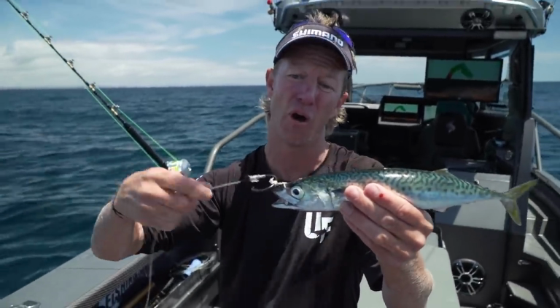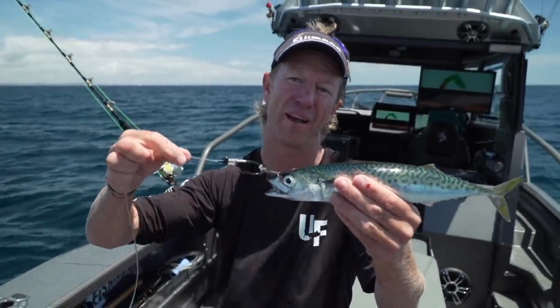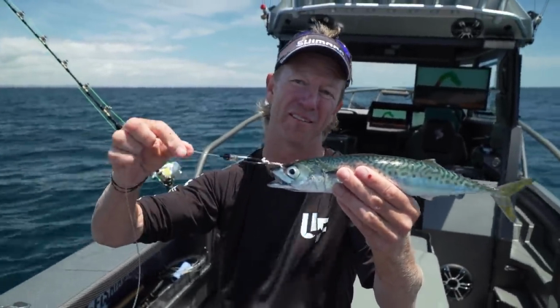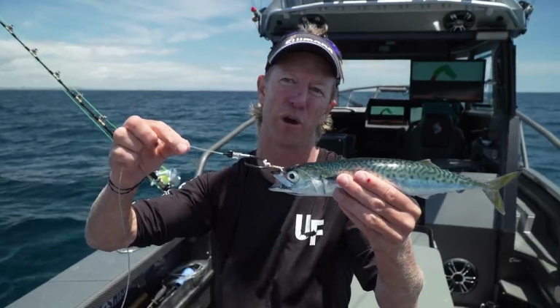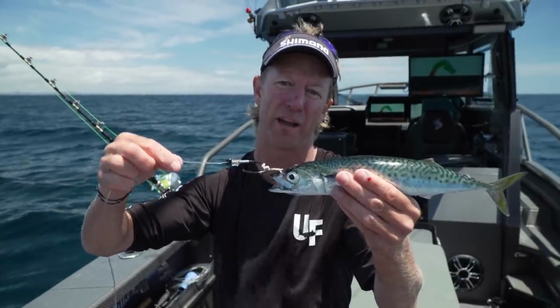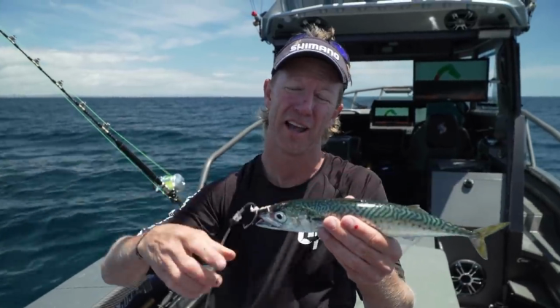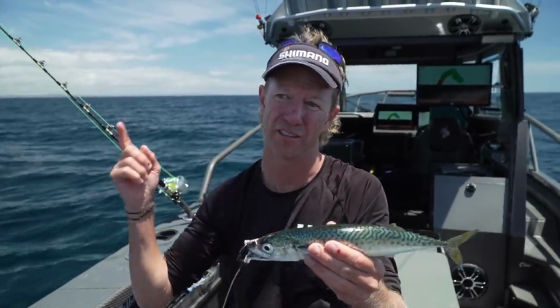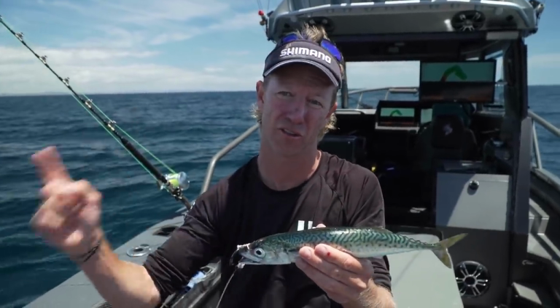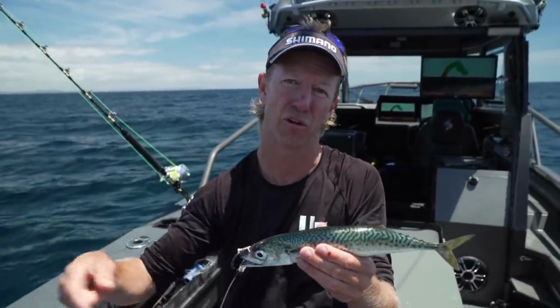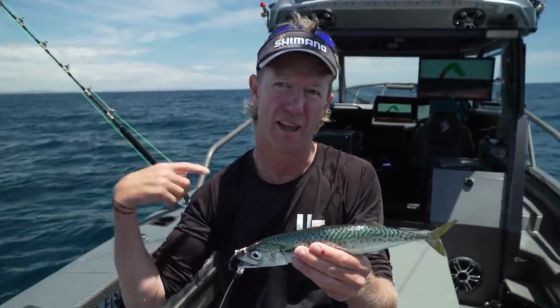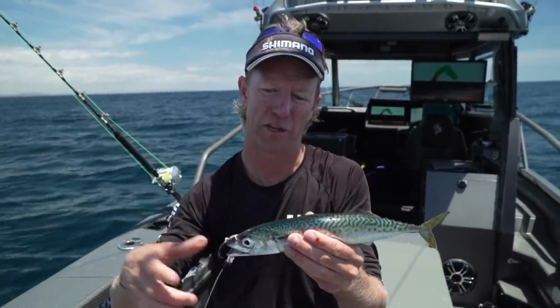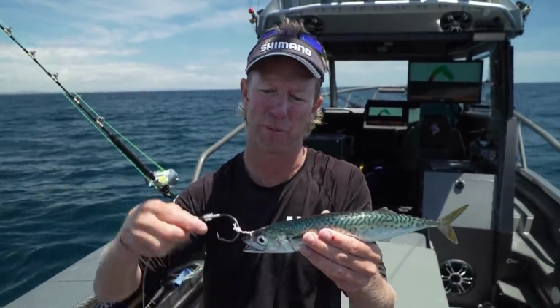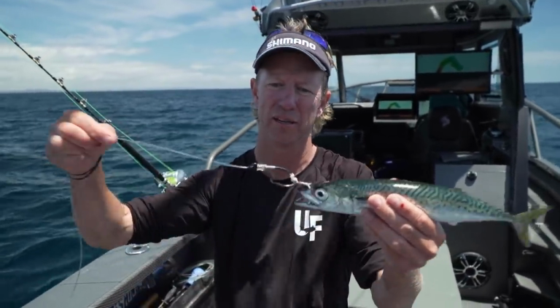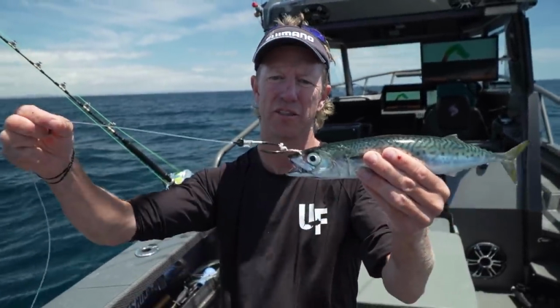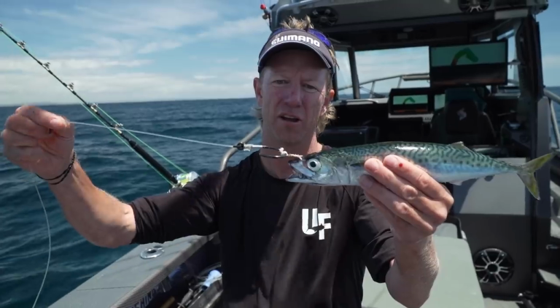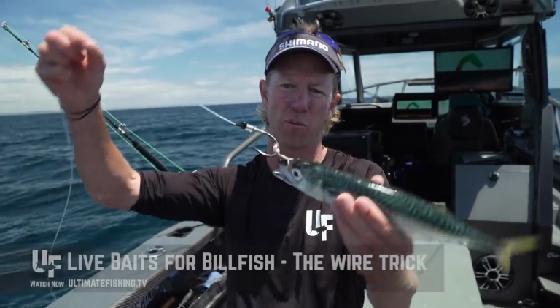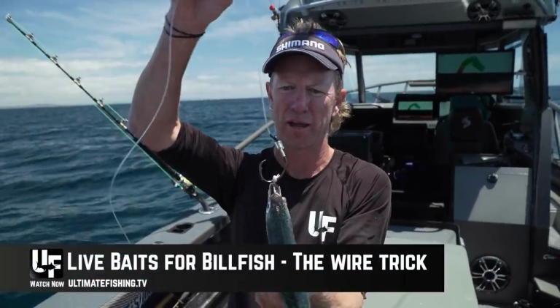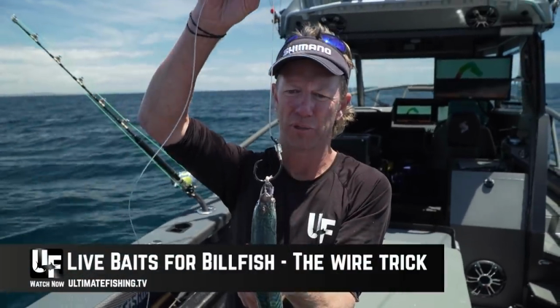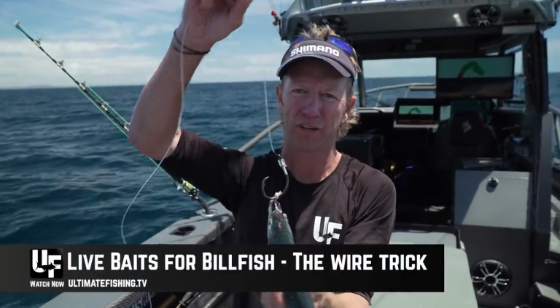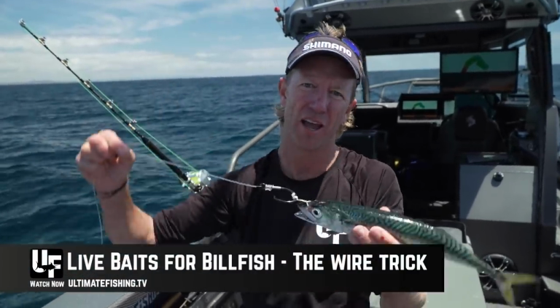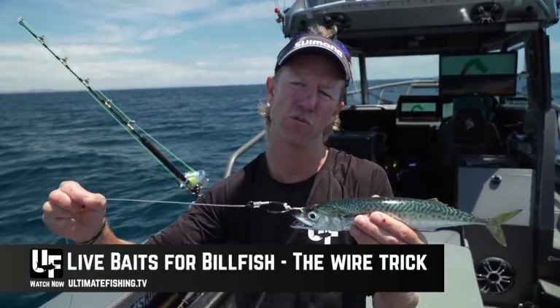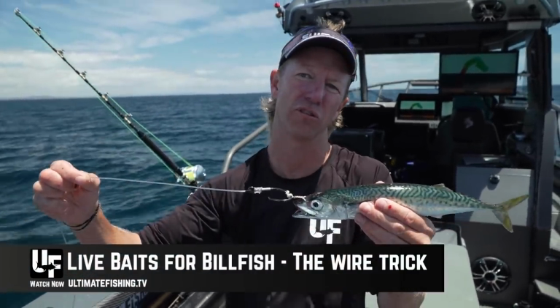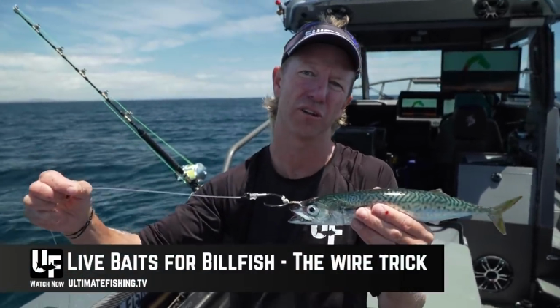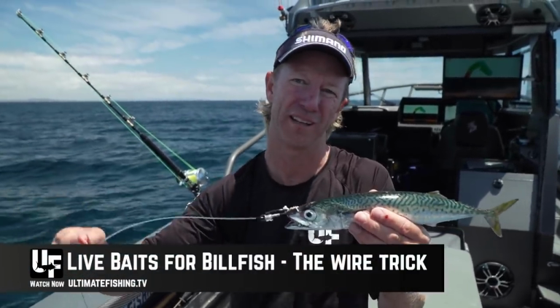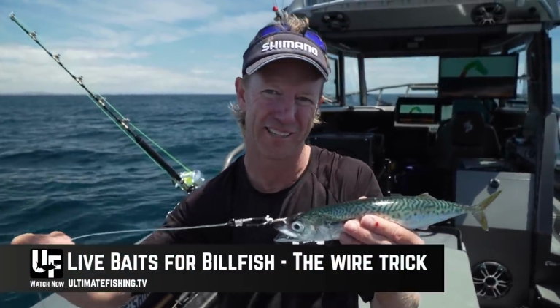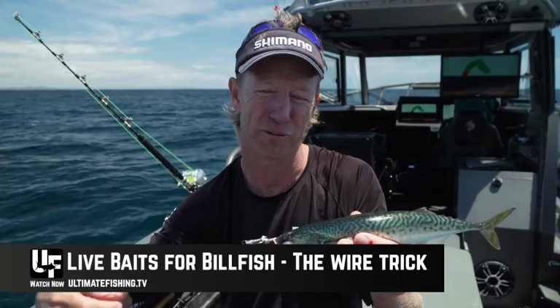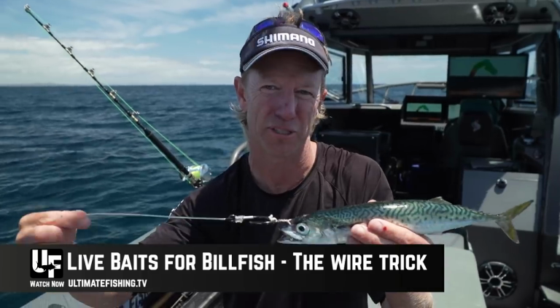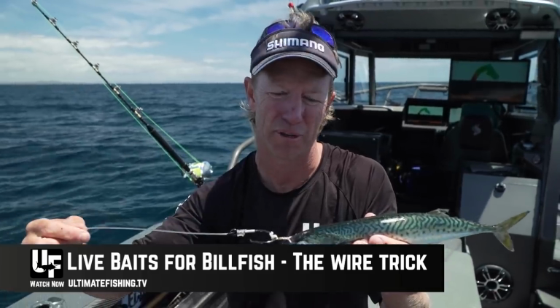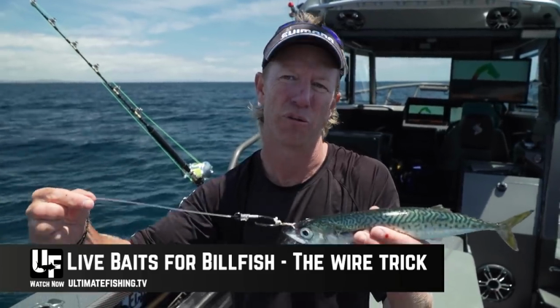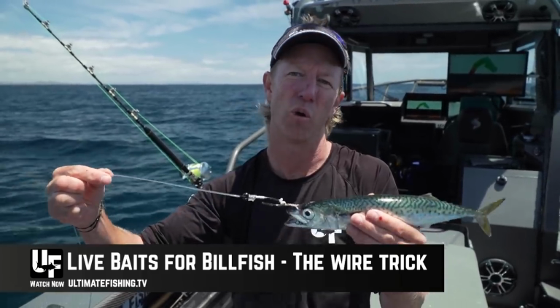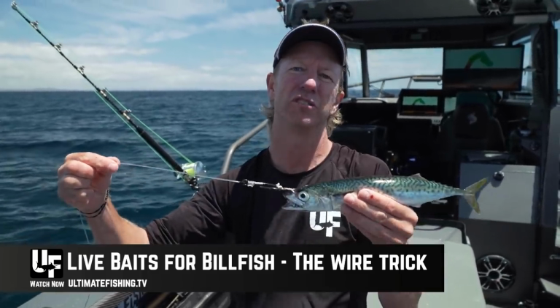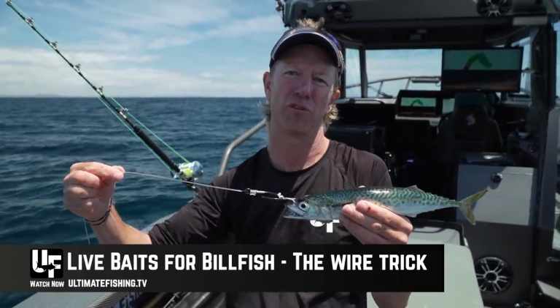A little bit more involved than using the rubber band rig, but the hookup rate thus far - and I've not been using it long - has been phenomenal. I'm on about 10 from 12 bites, and that's slow trolling as well as pitch baiting. So there you go - the copper wire pitch bait rig. You can also take a look at this one in detail, step by step, with our watch-and-tie view.